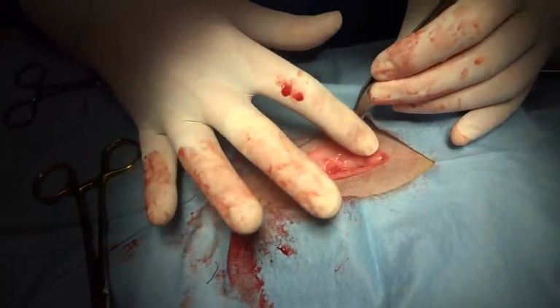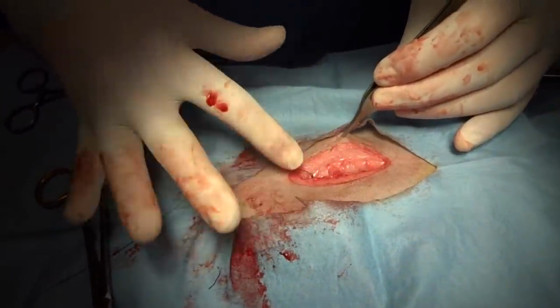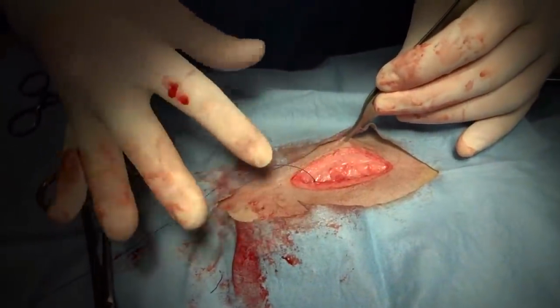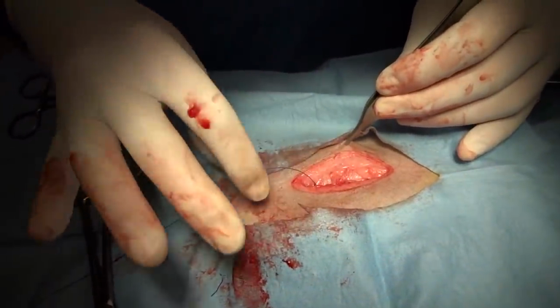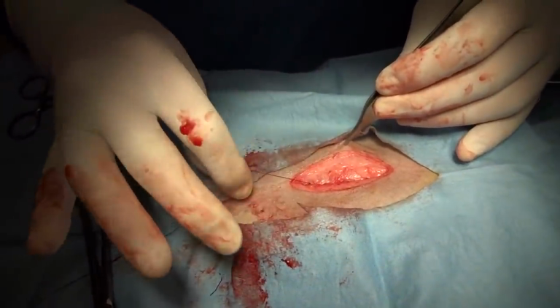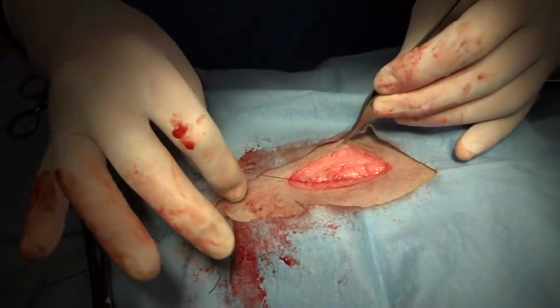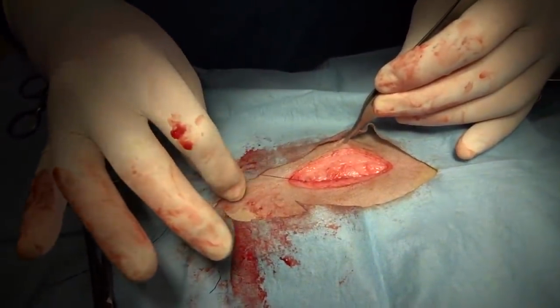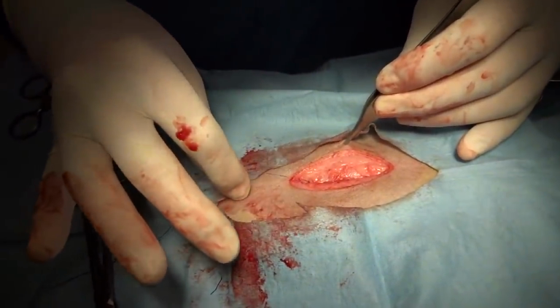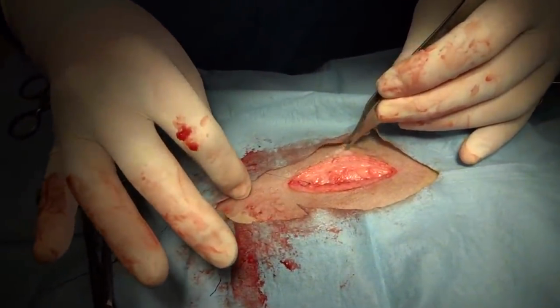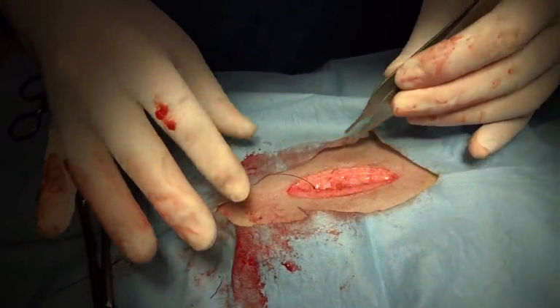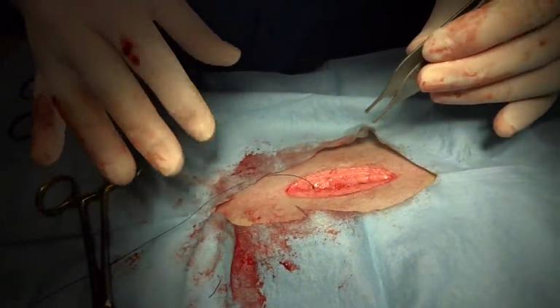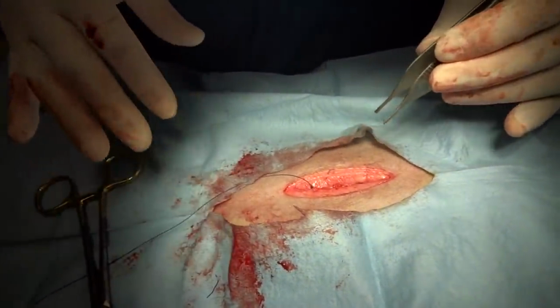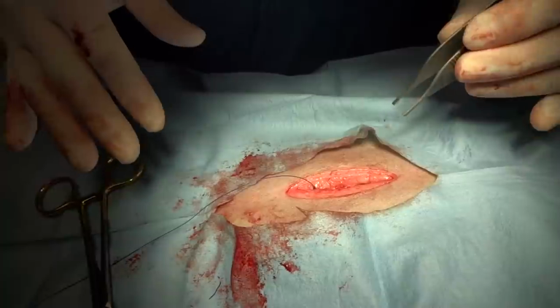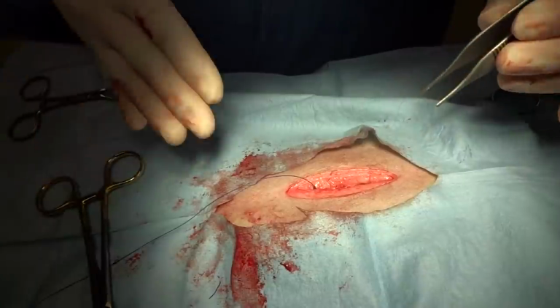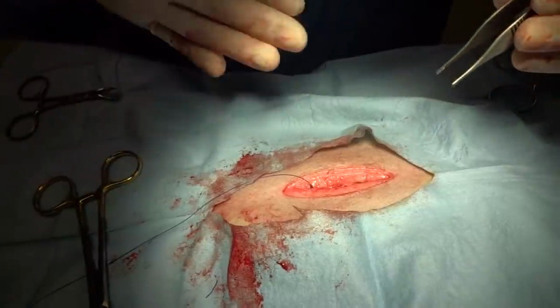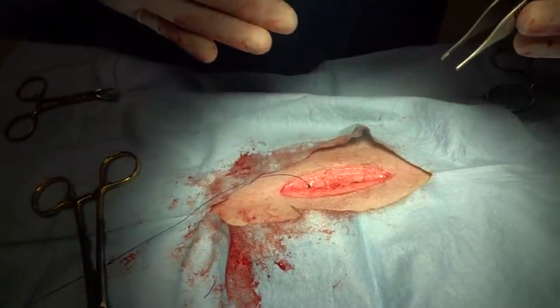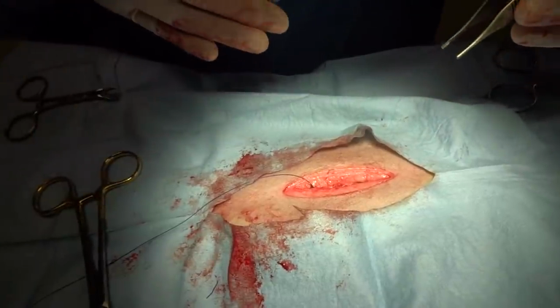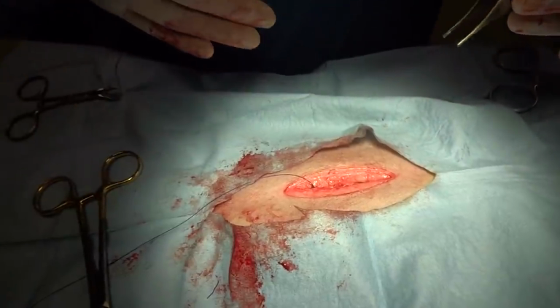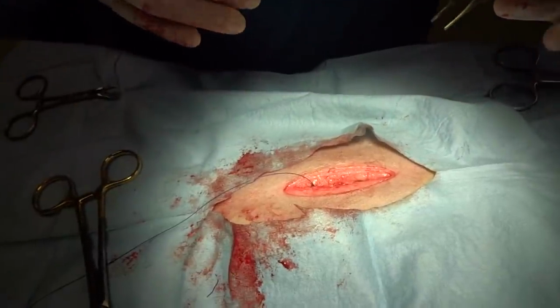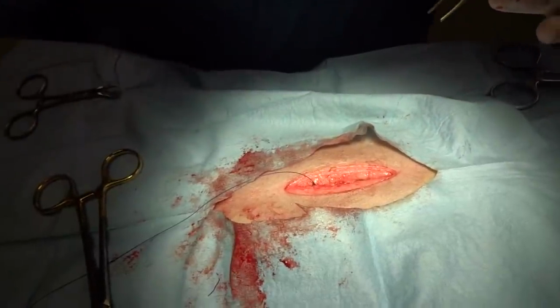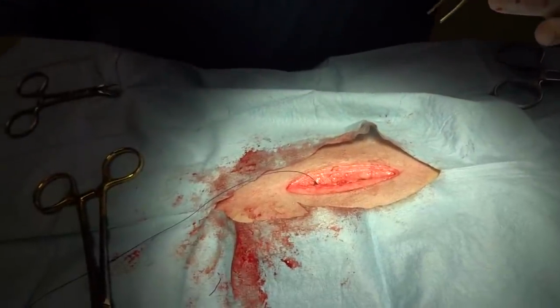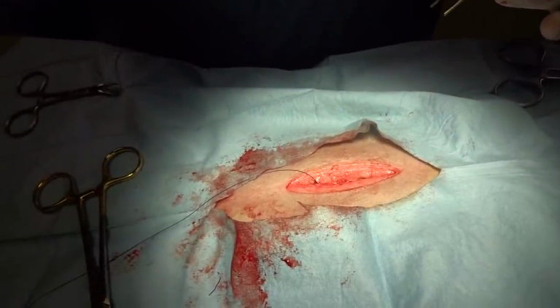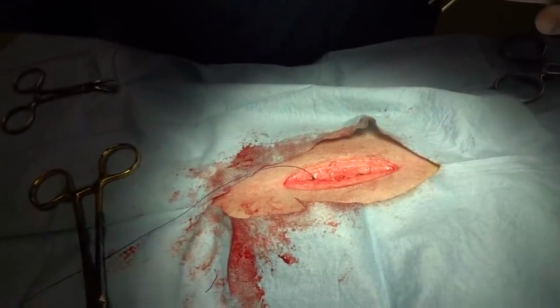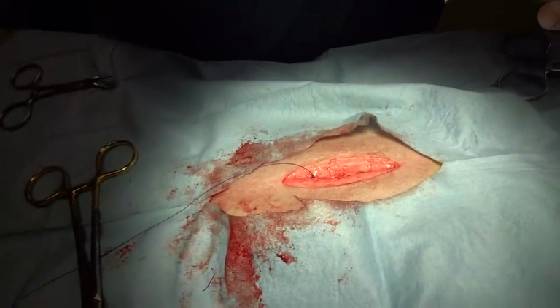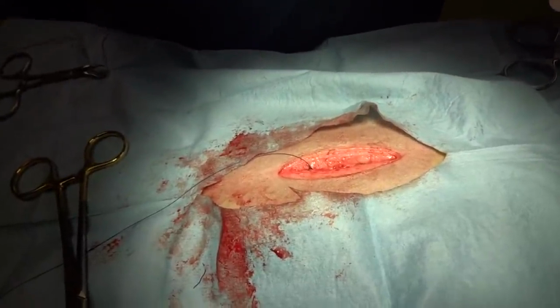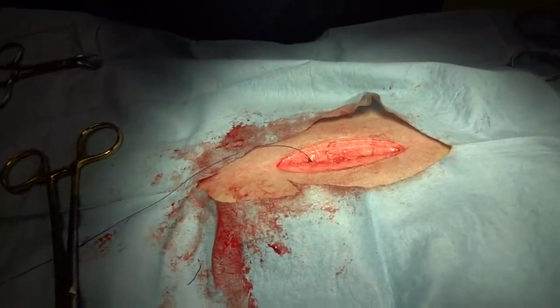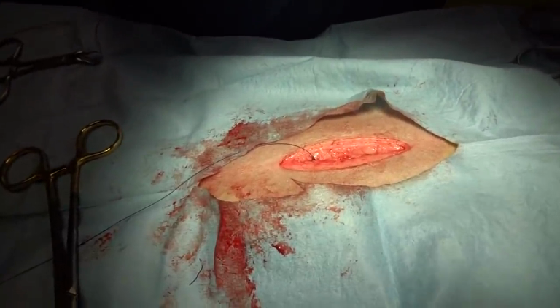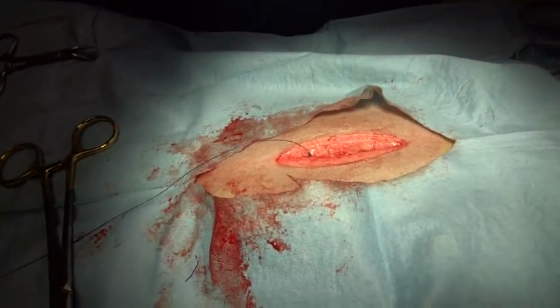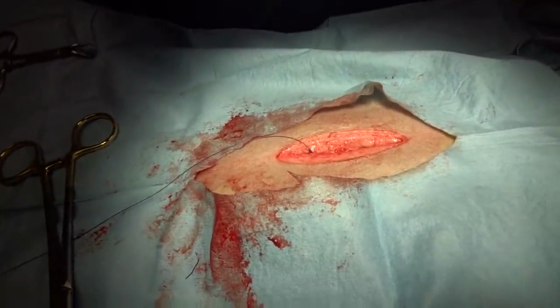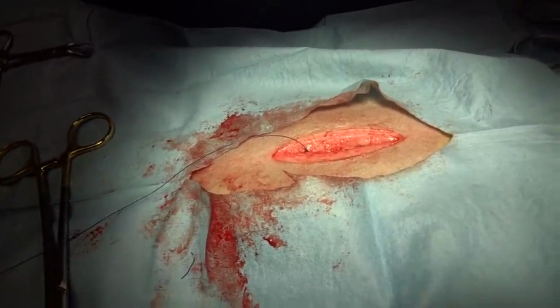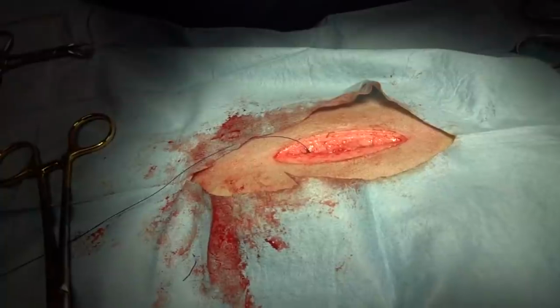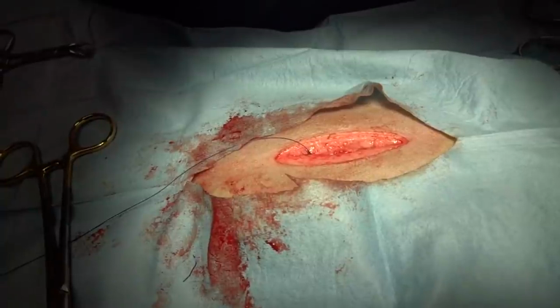Here is the incision we've just started to close. We're going to close the body wall, then do the subcutaneous layer, and then we will do the skin.